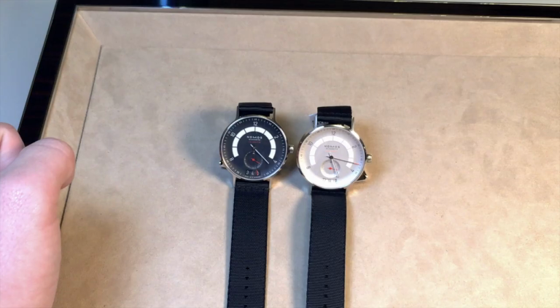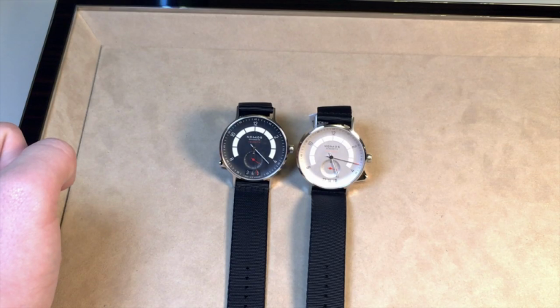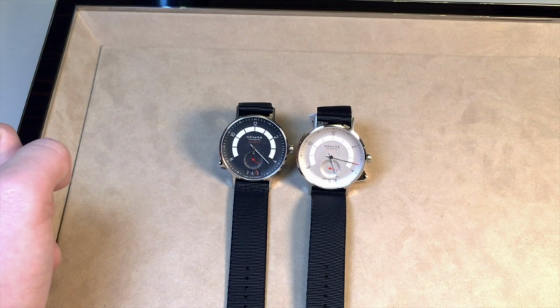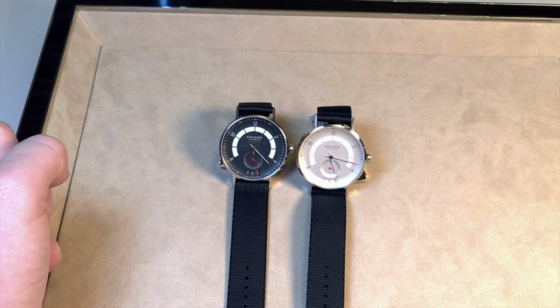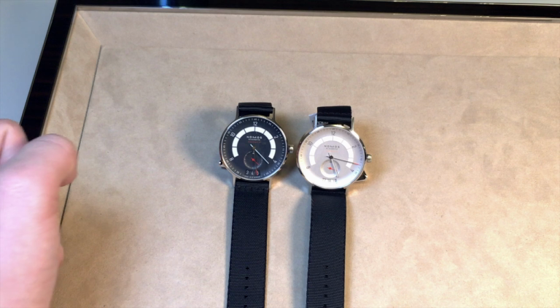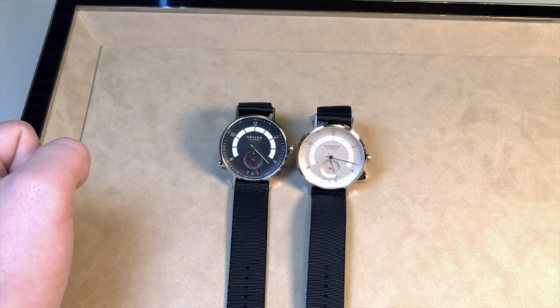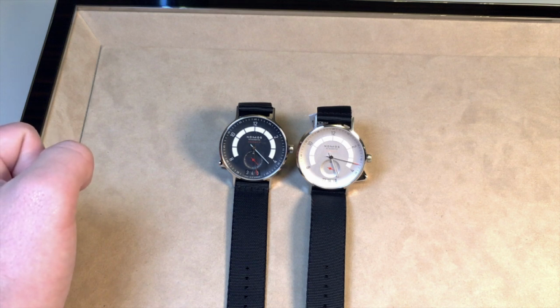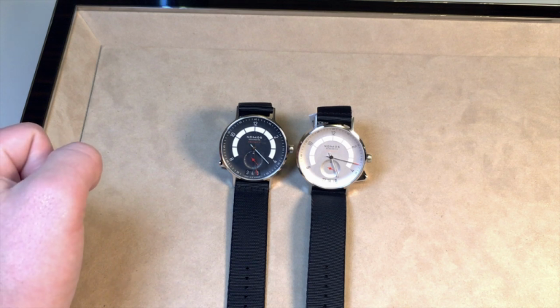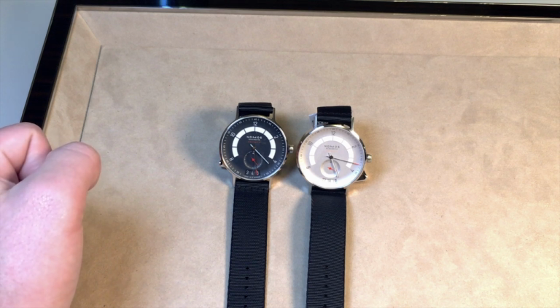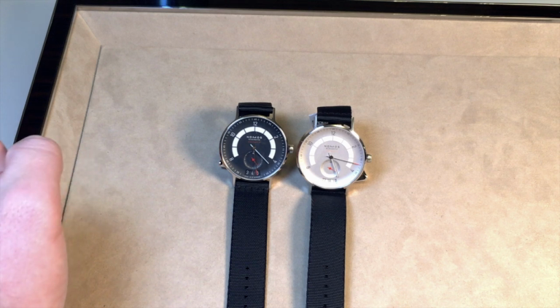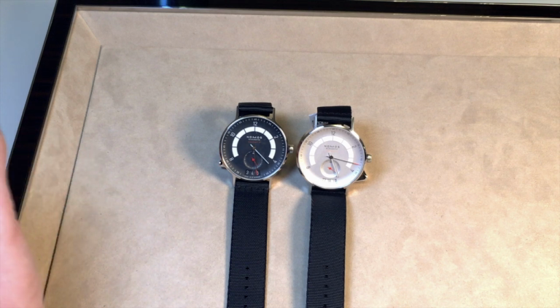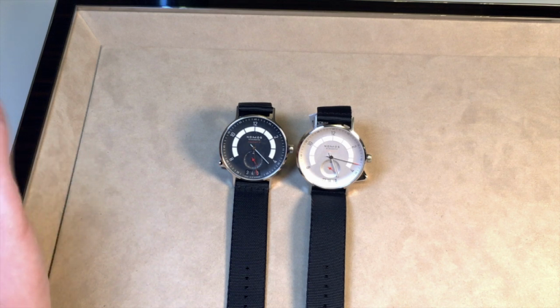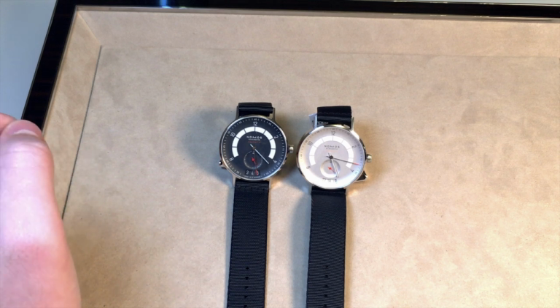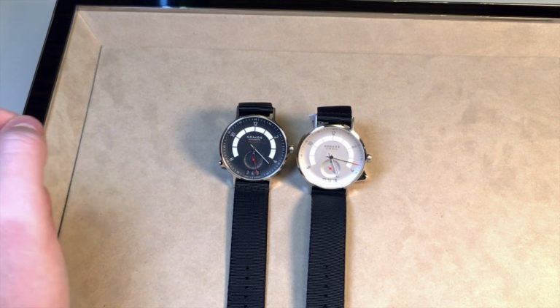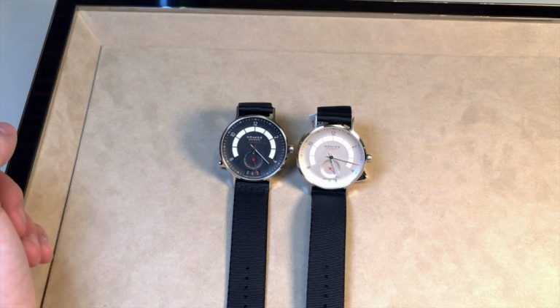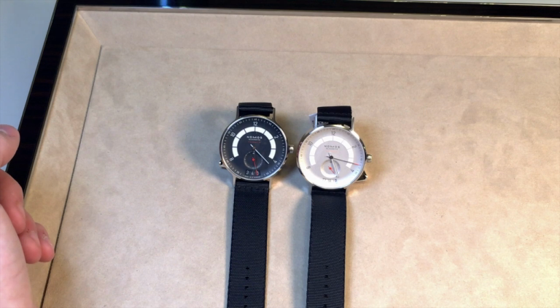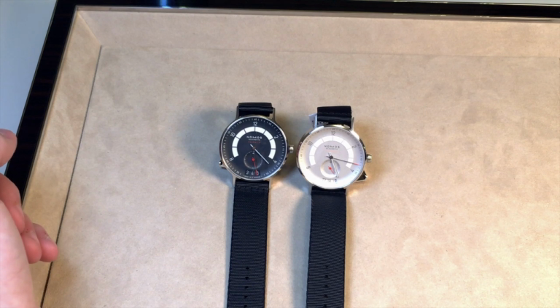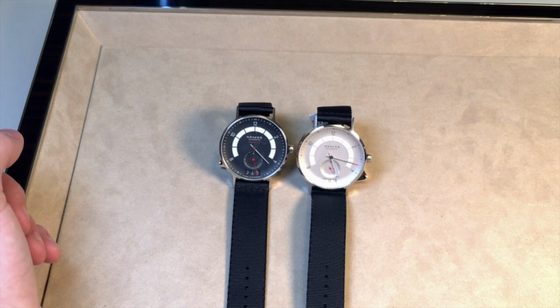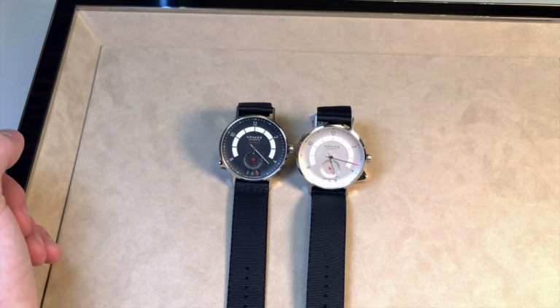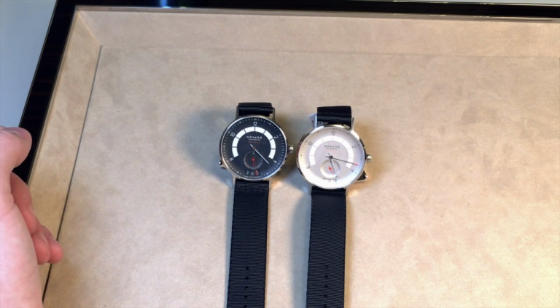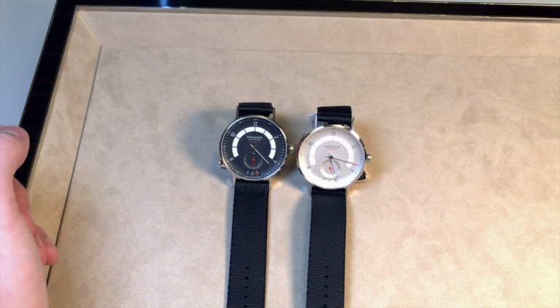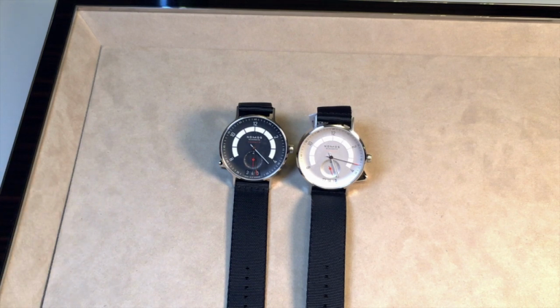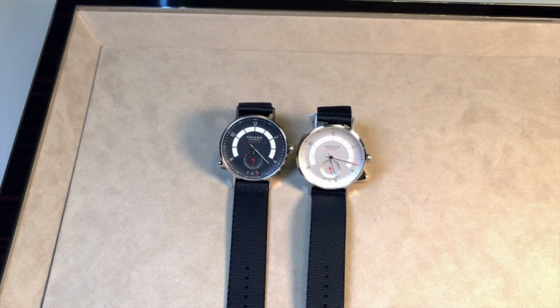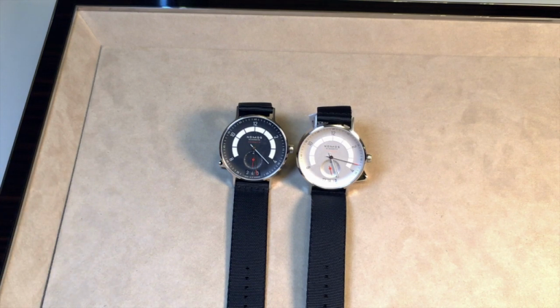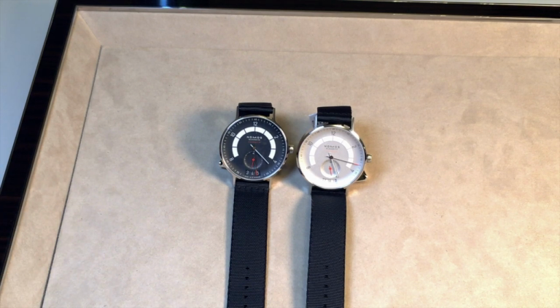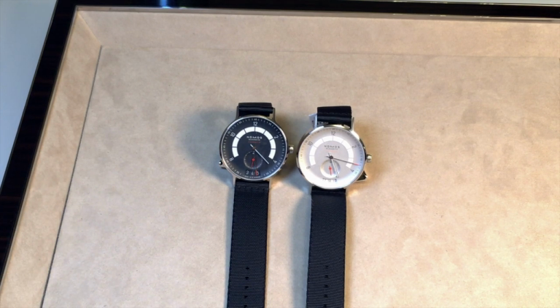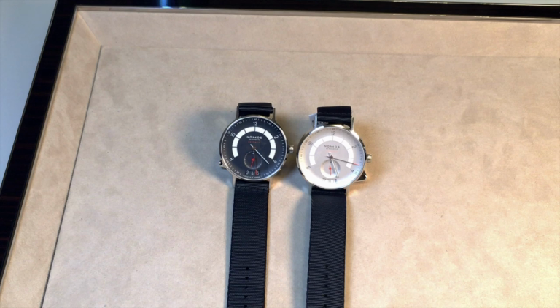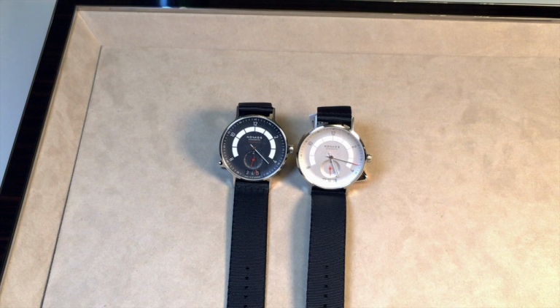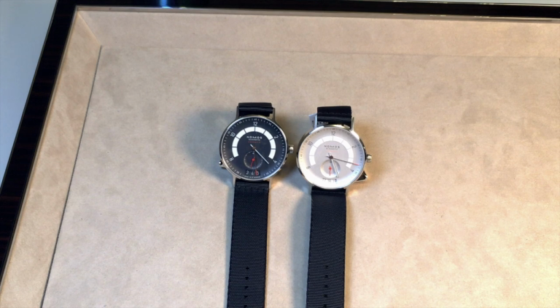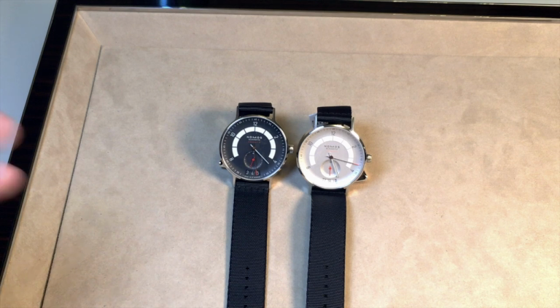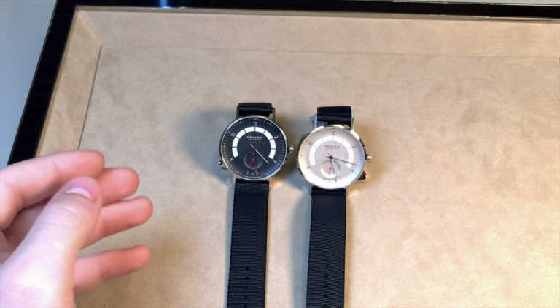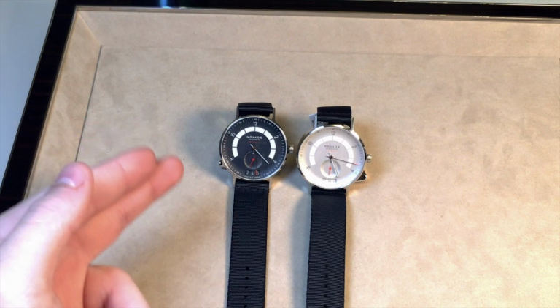Hi guys, this is Zach from Watches on You, and today I'm going to be taking a look at the brand new Nomos Autobahn released at Baselworld 2018. This watch is available in a variety of different dial combinations — I have two of them here.